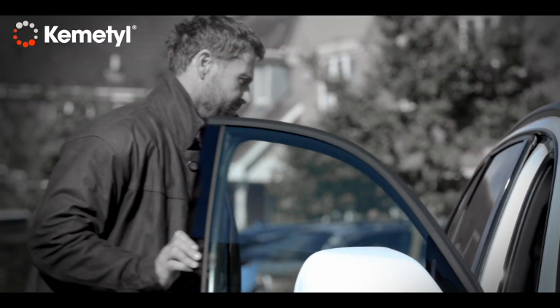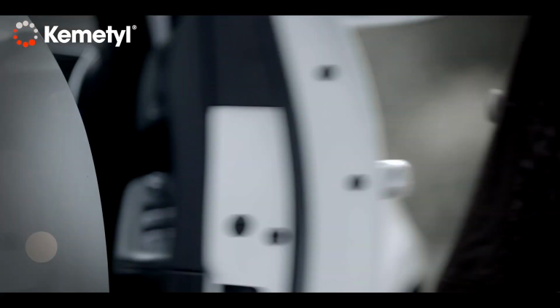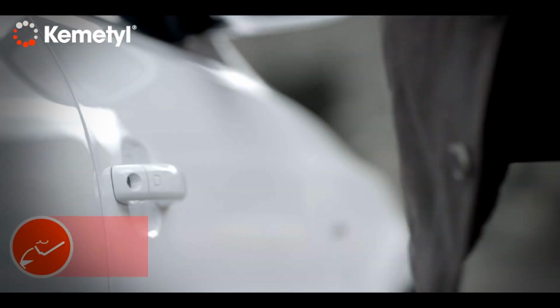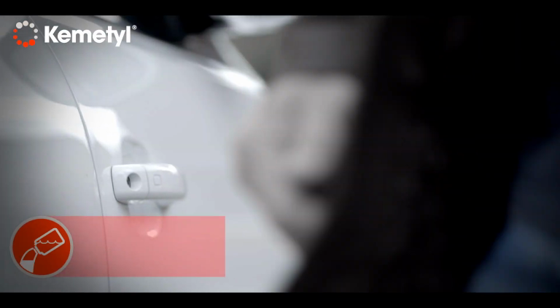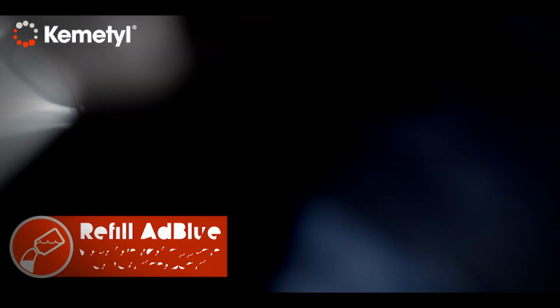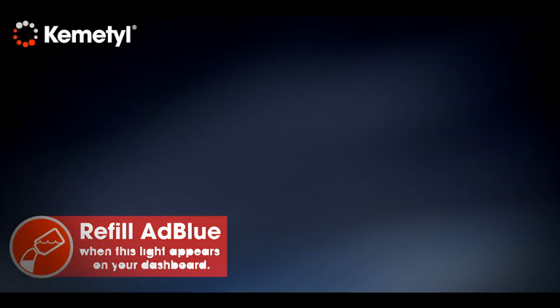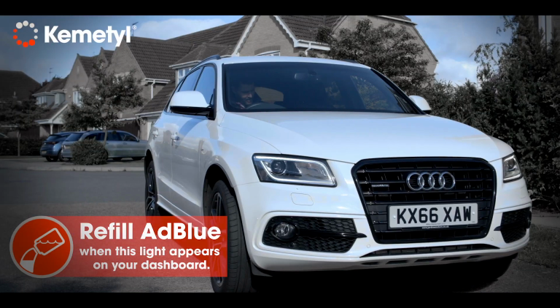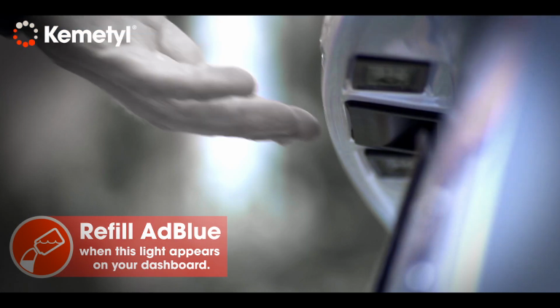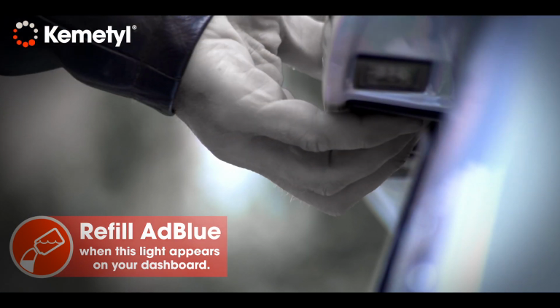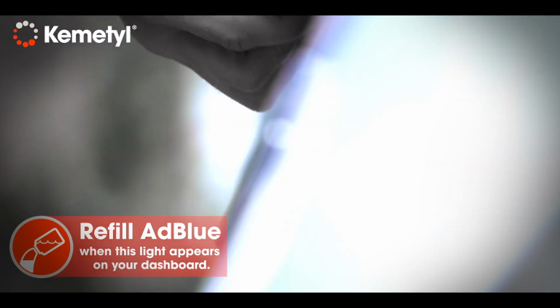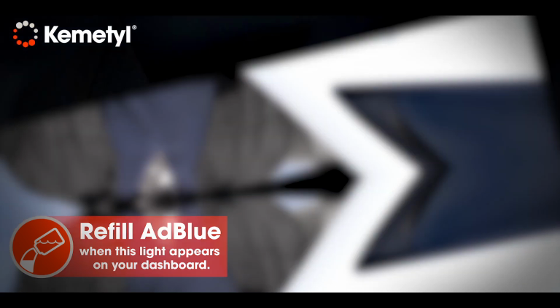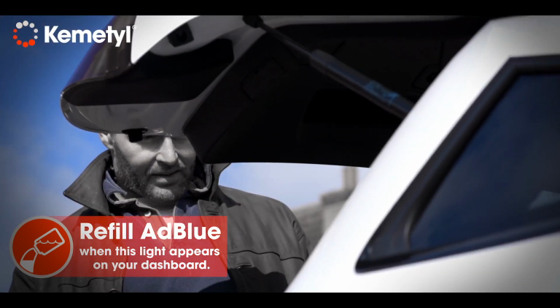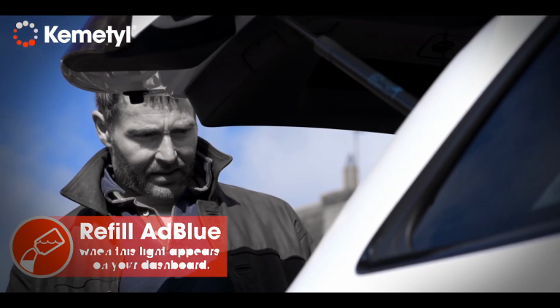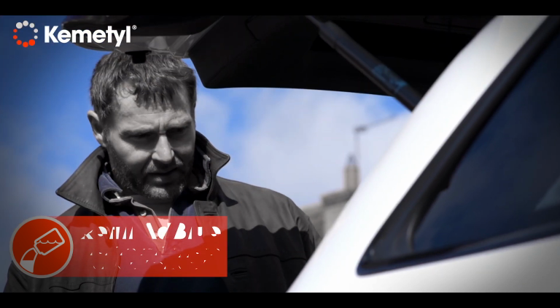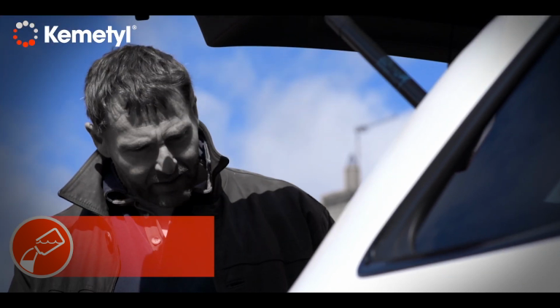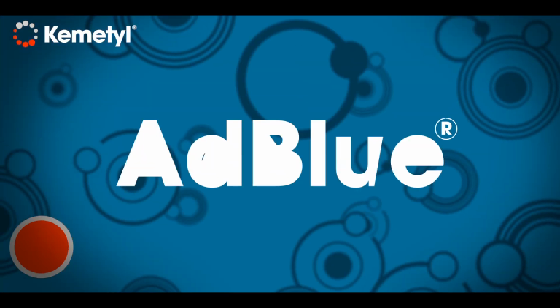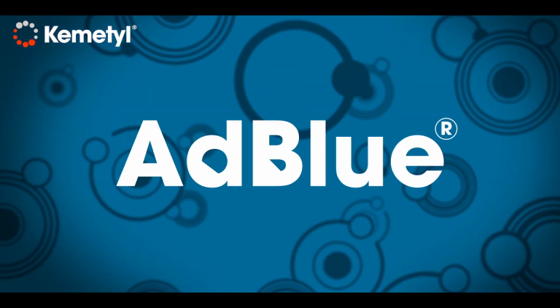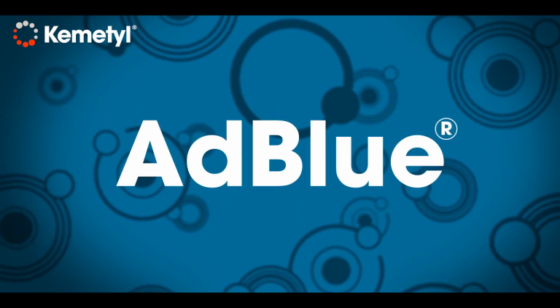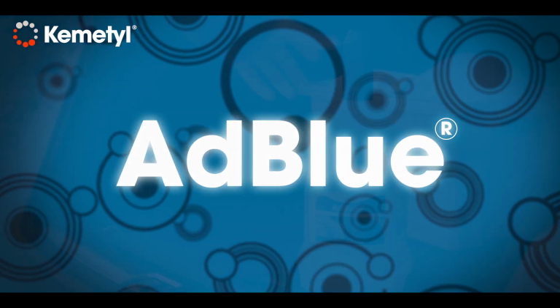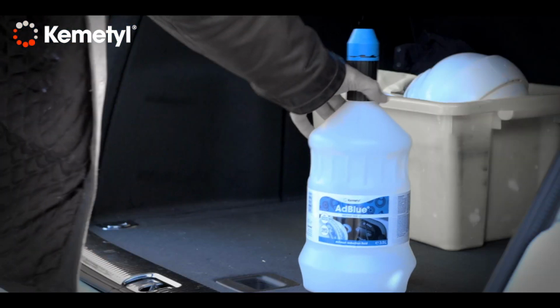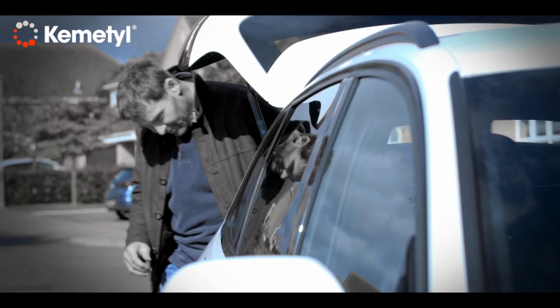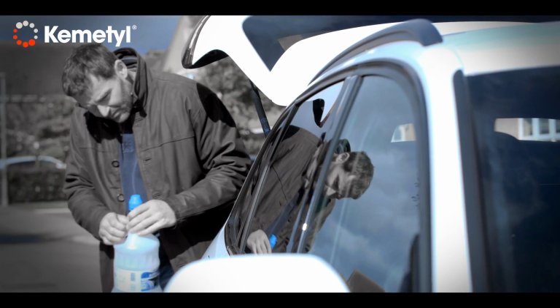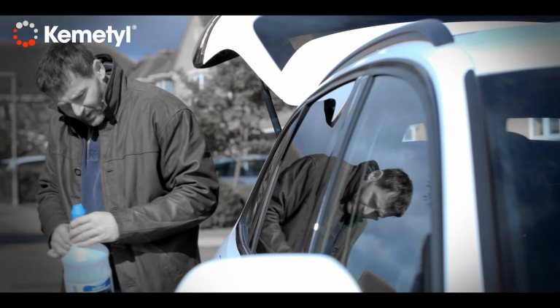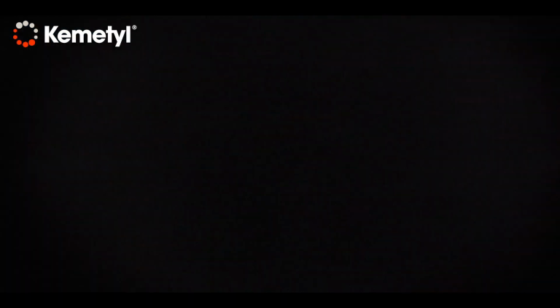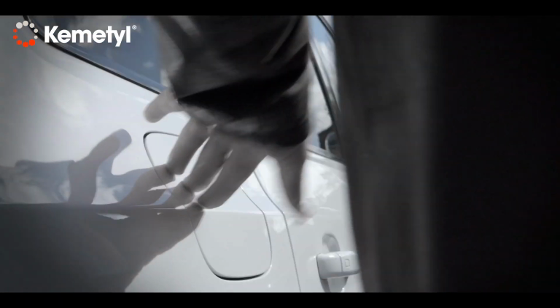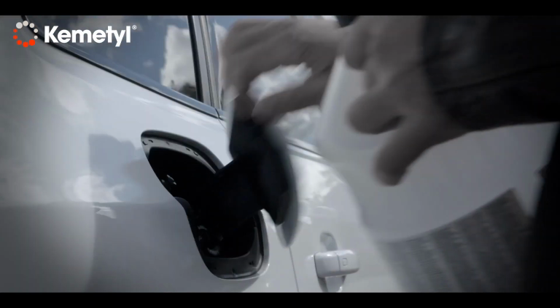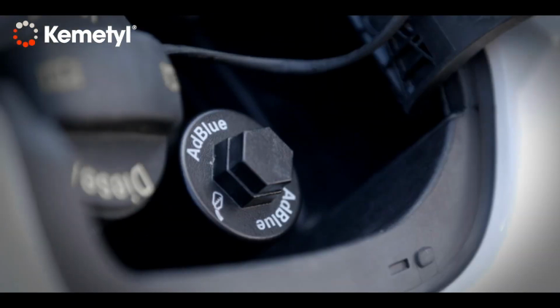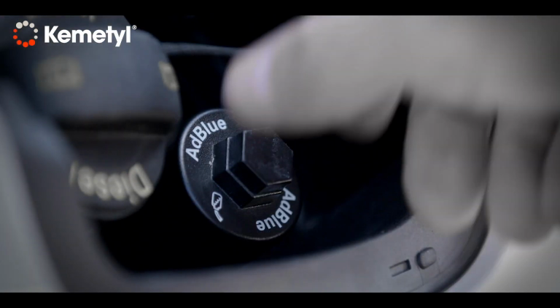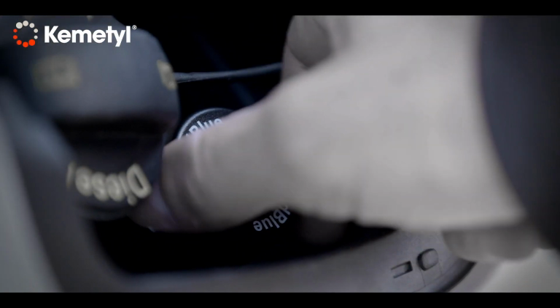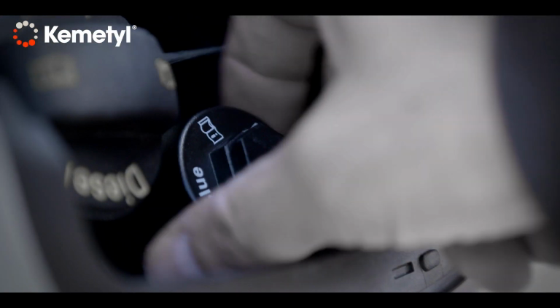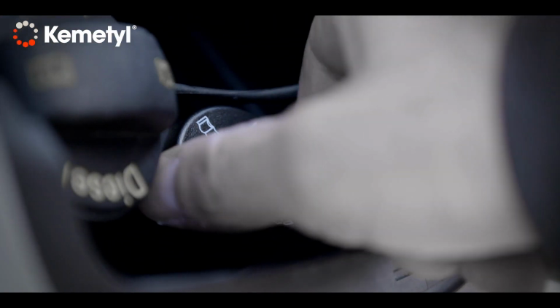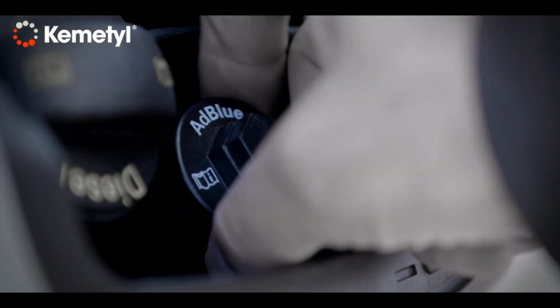AdBlue can be just as messy as any other liquid, which is why you want to be using ChemTill's unique non-spill technology. Our bottles mean you won't damage your paintwork or clothes, but you will be able to fill your car up with quality AdBlue.